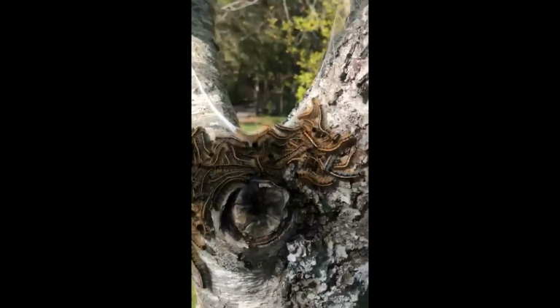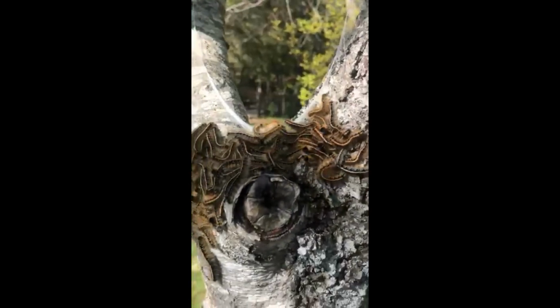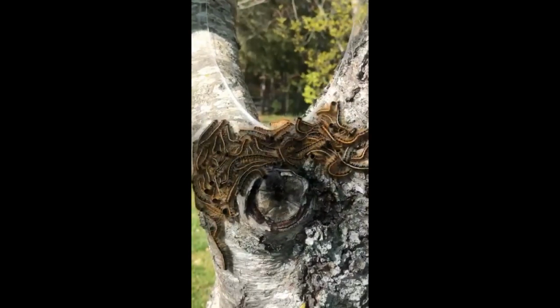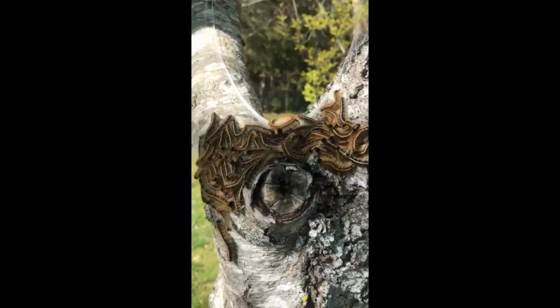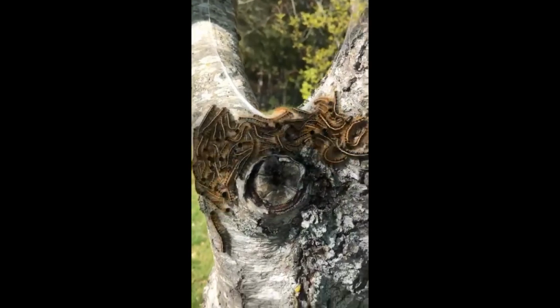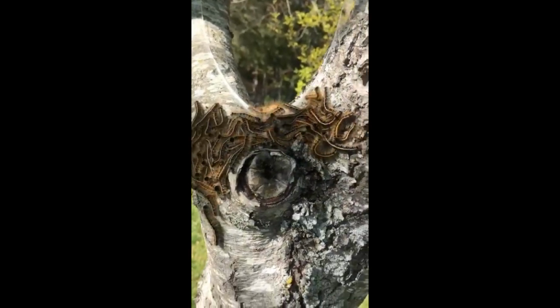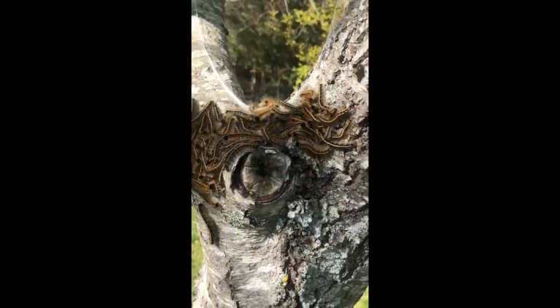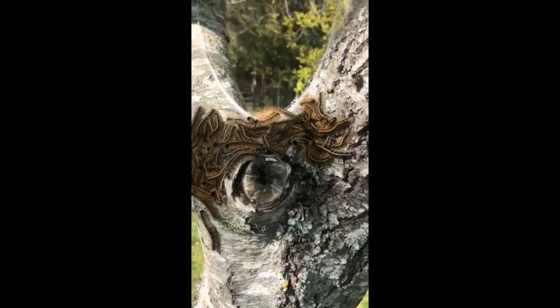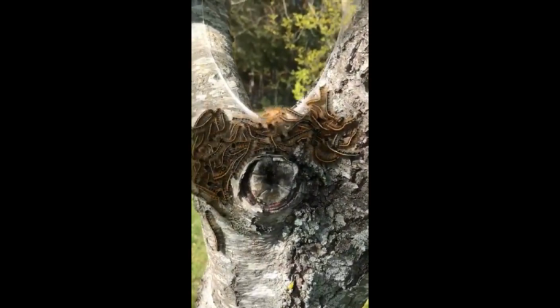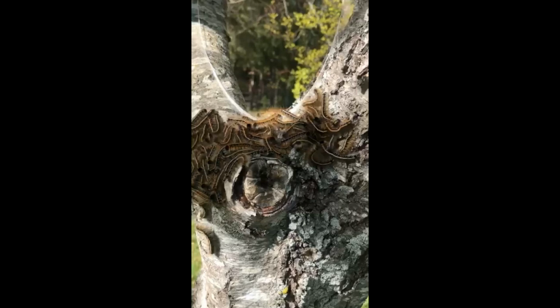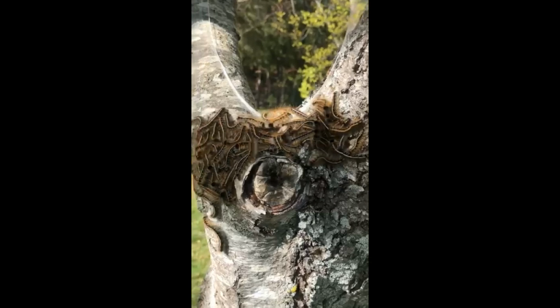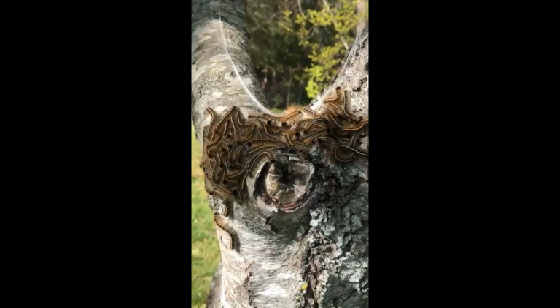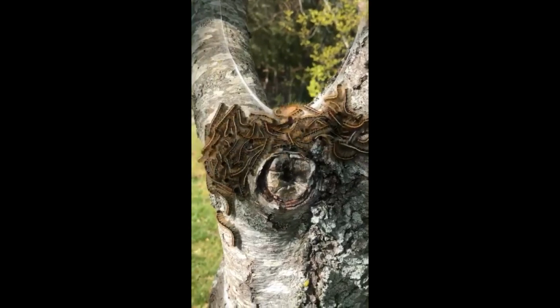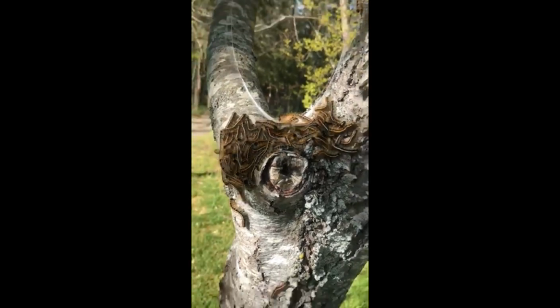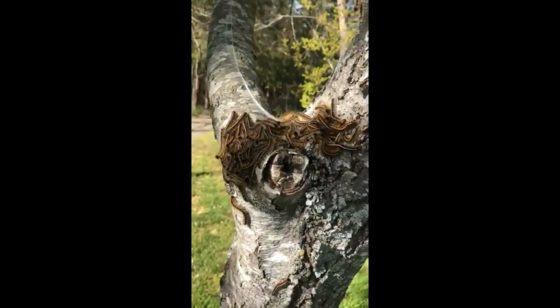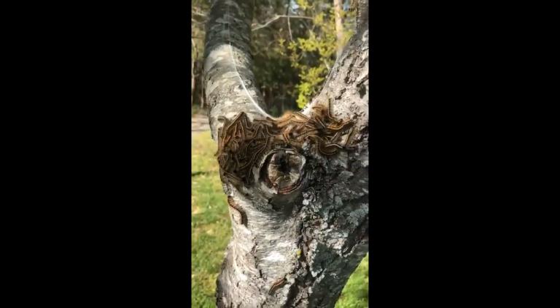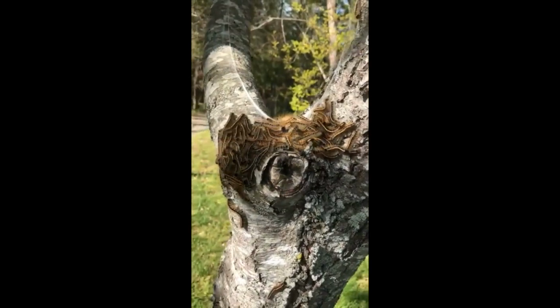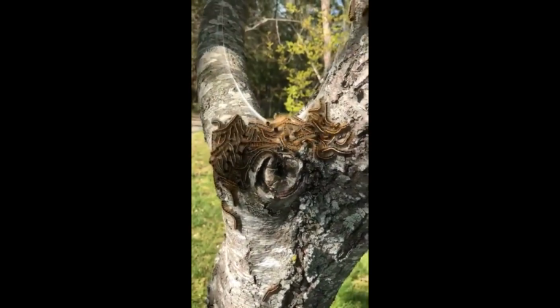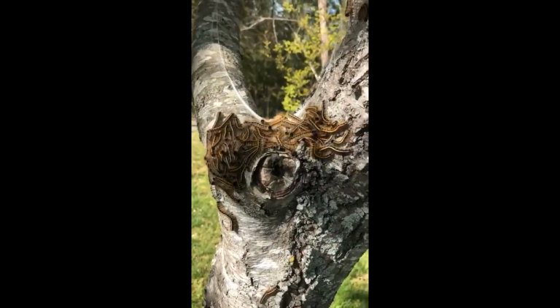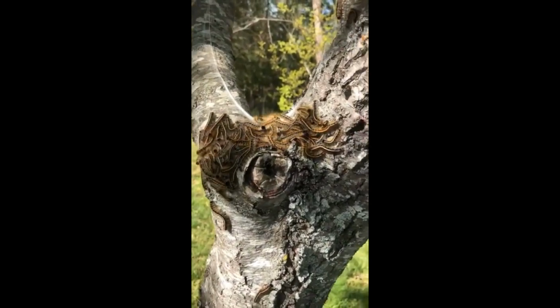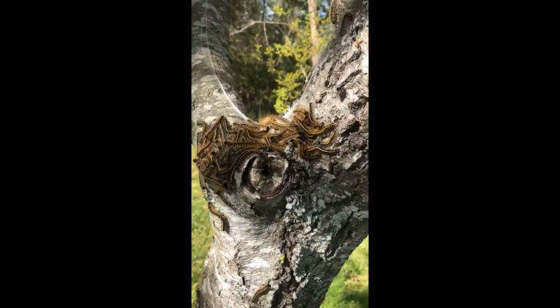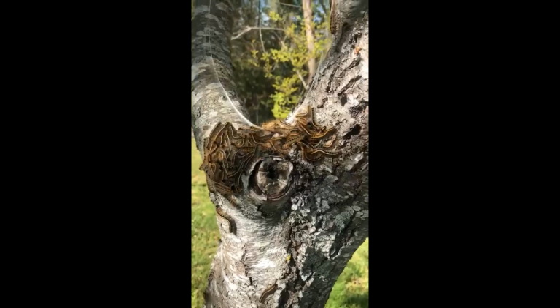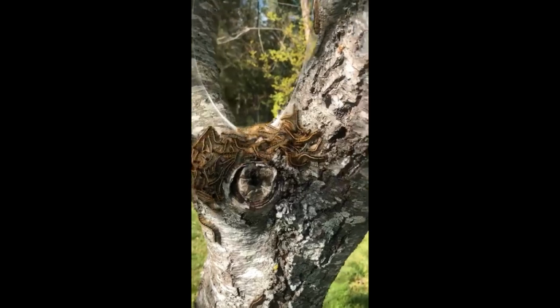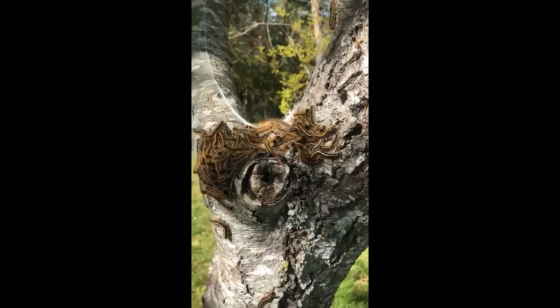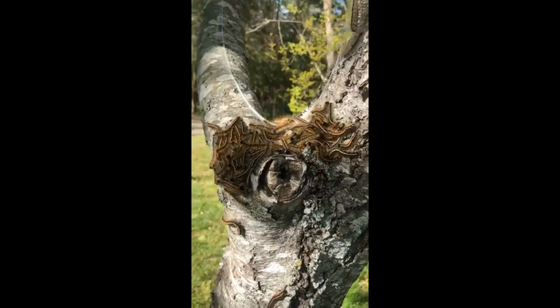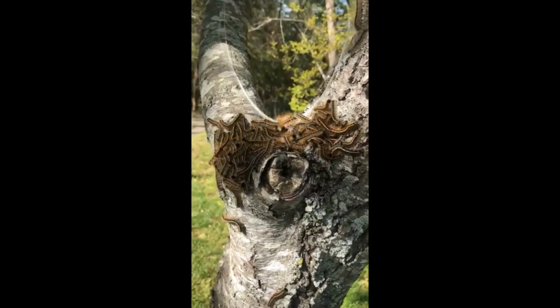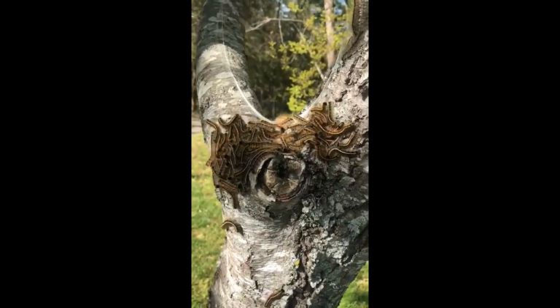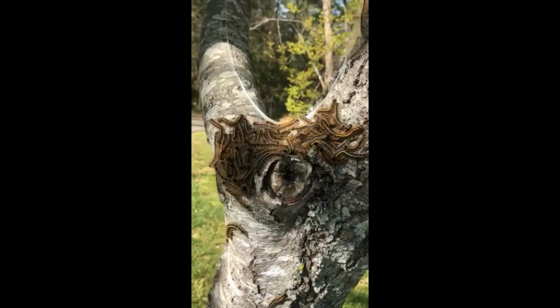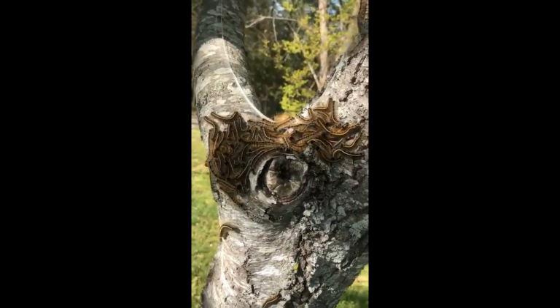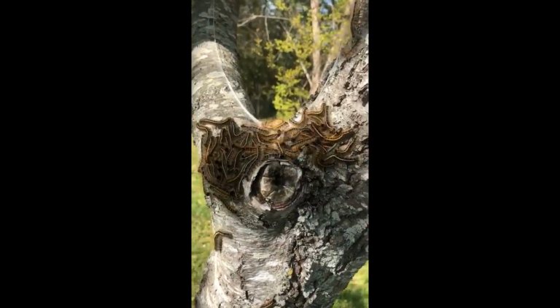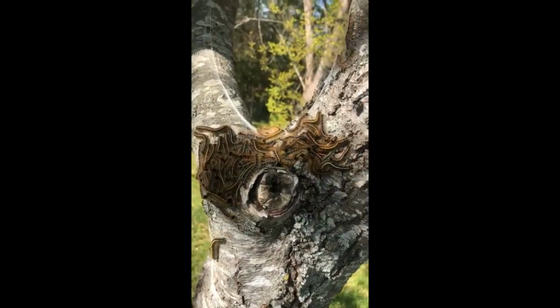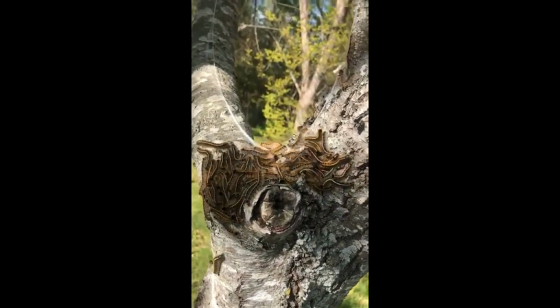Look at this. So when they feel a little unsafe, they will twitch their heads back and forth like this to kind of look intimidating and scare me off. I'm not going to touch them and bother them, but I am going to keep filming for you guys.